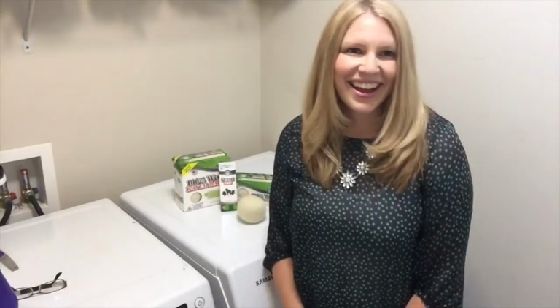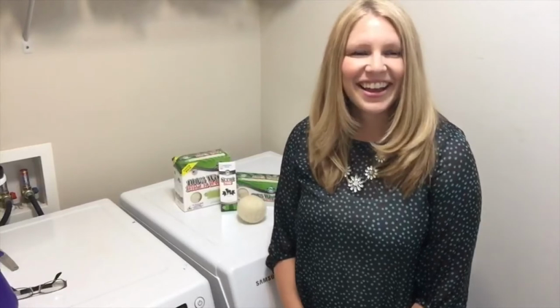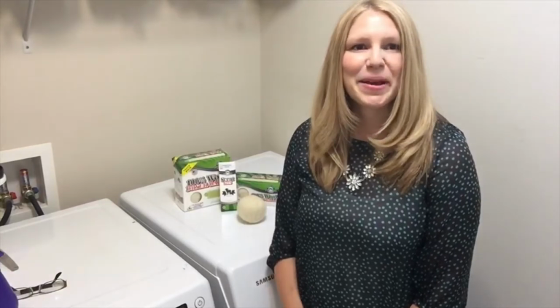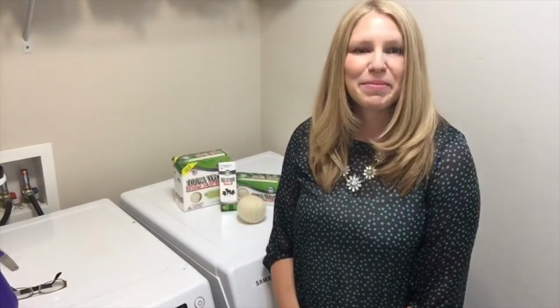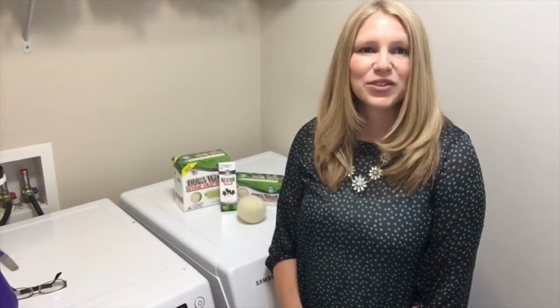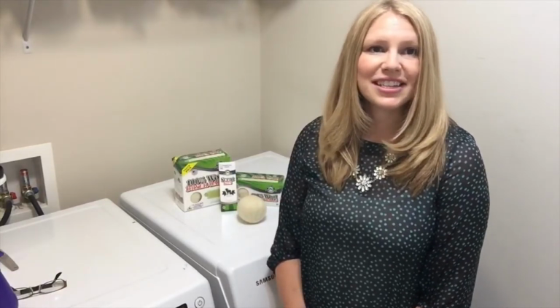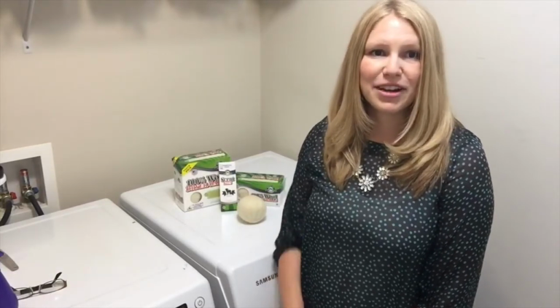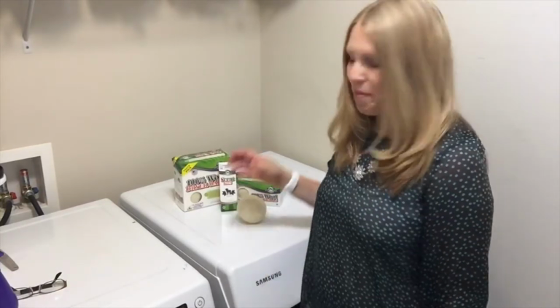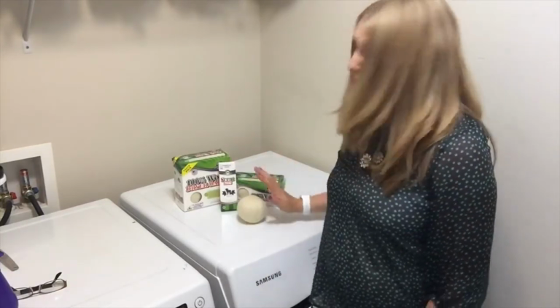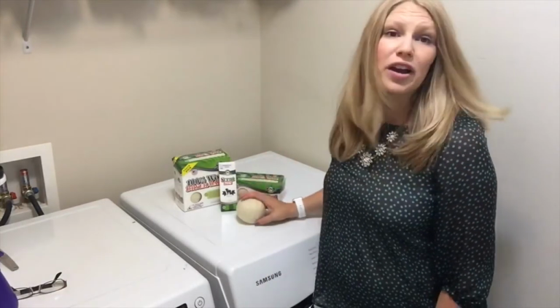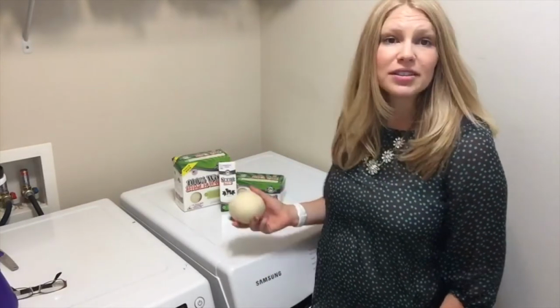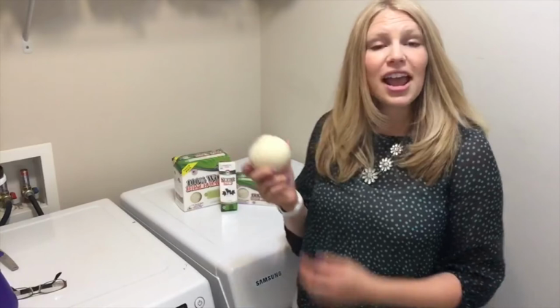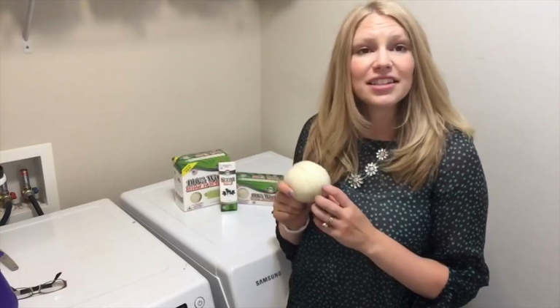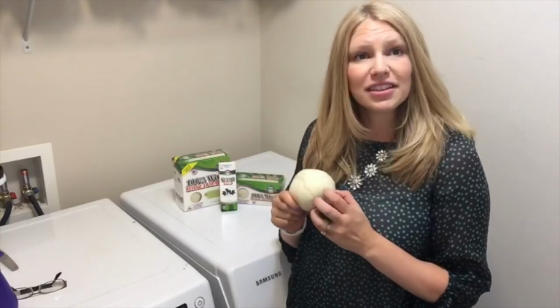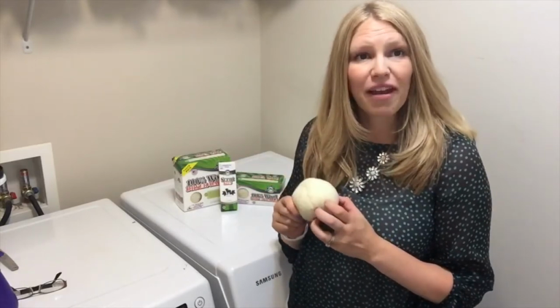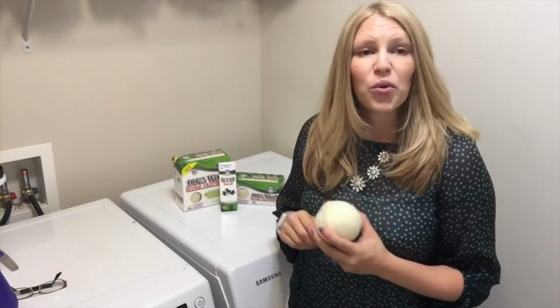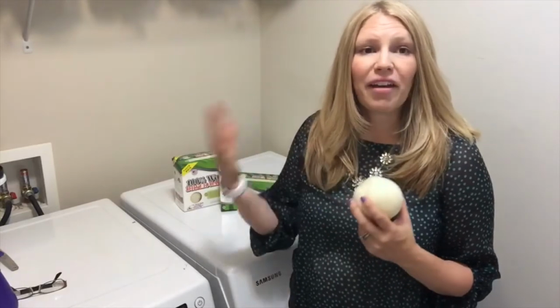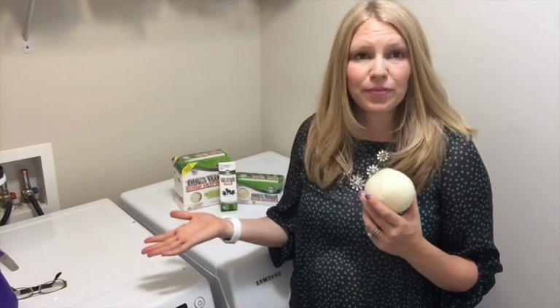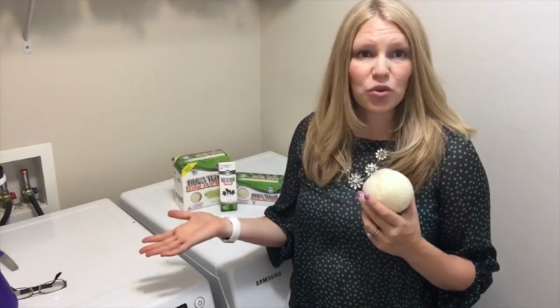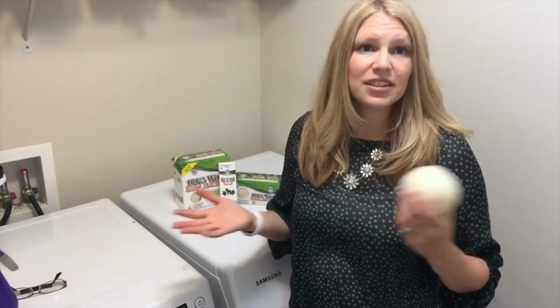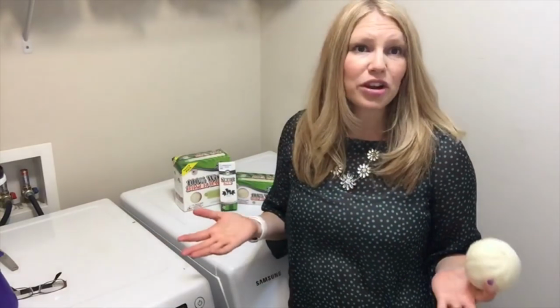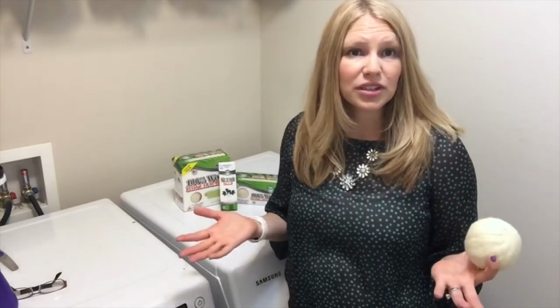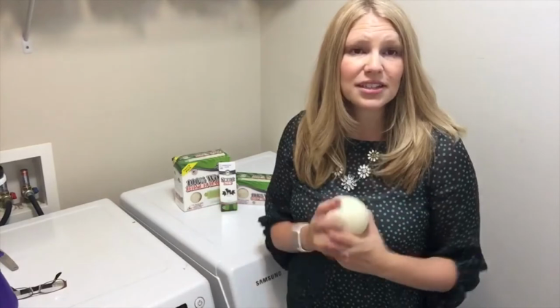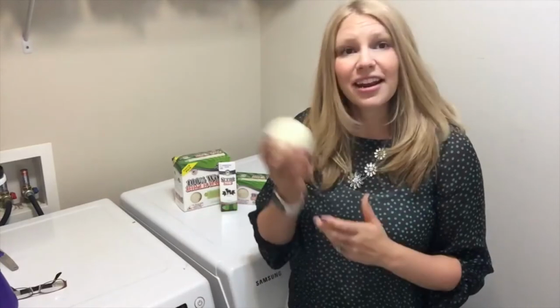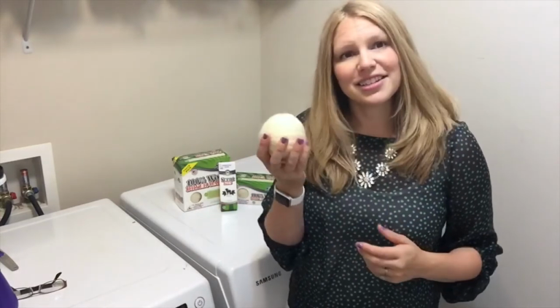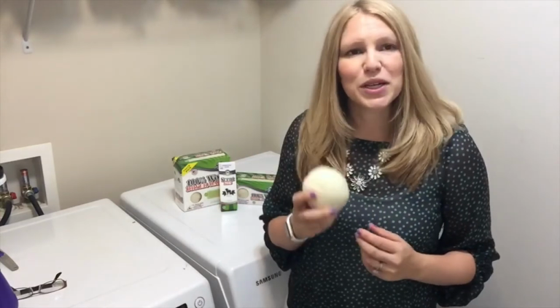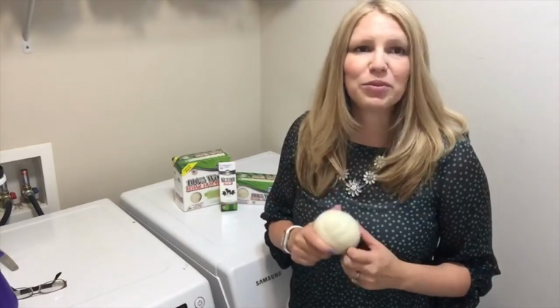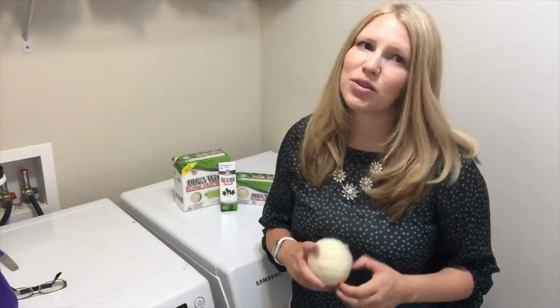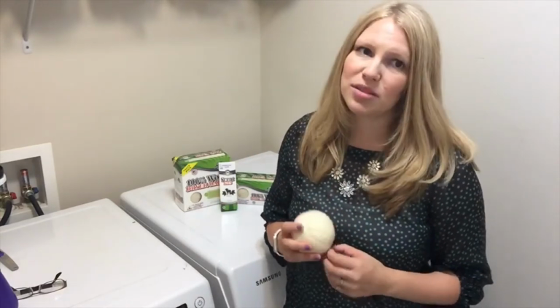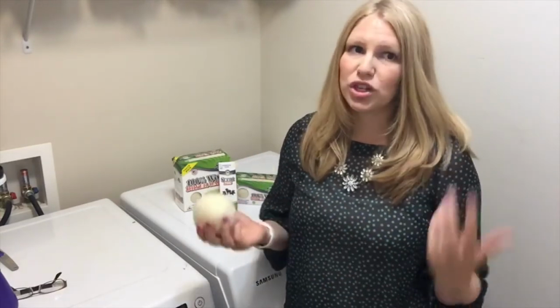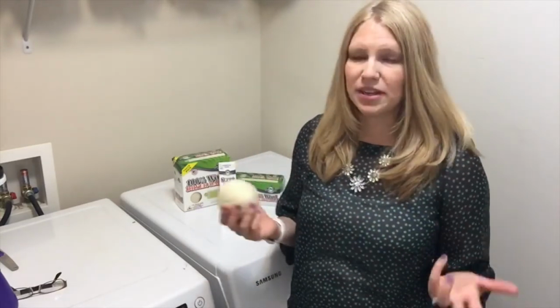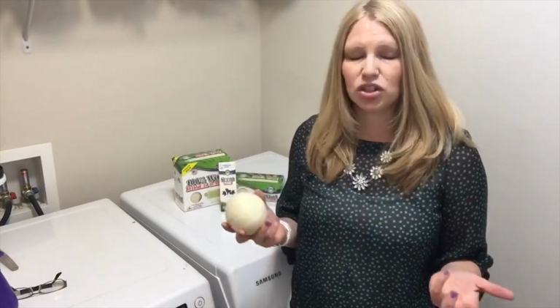Hi, I'm Rebecca from Maple Hill Naturals and today we're going to talk about dryer balls and the different scents that we have. We have essential oil scents and fragrance oil scents and unscented of course too, and we get lots of questions about which type of scents to choose.